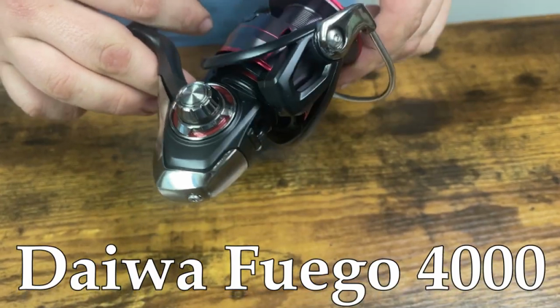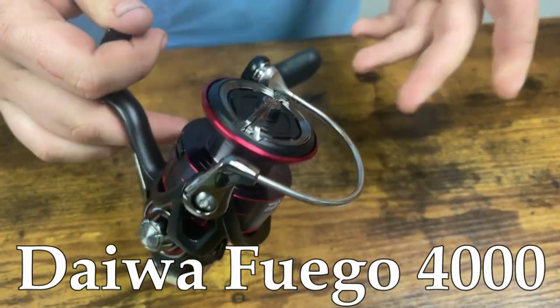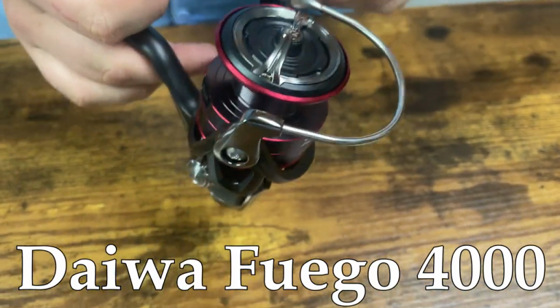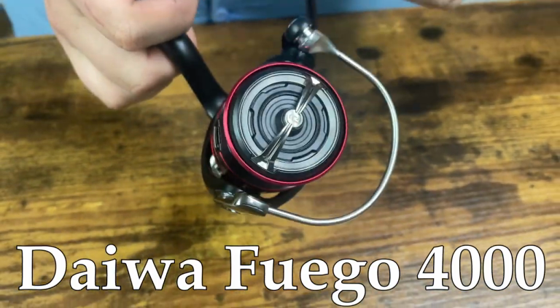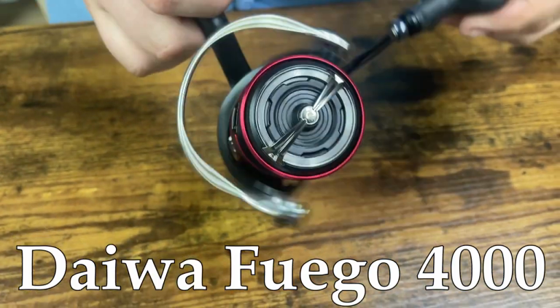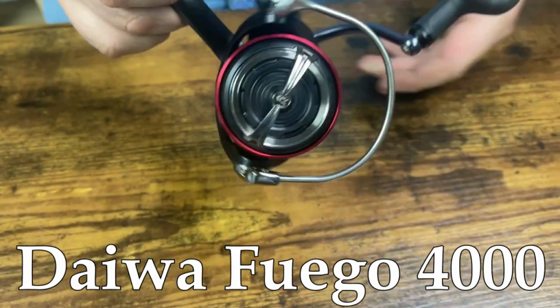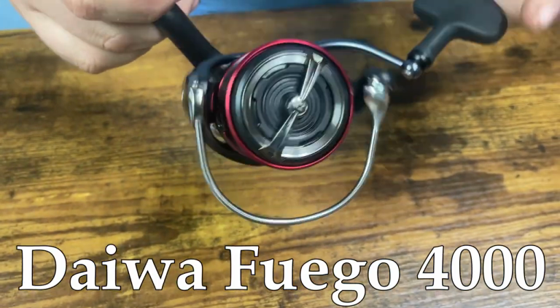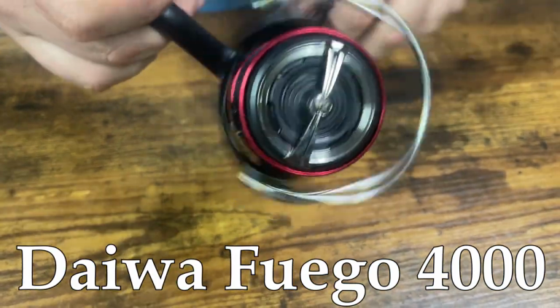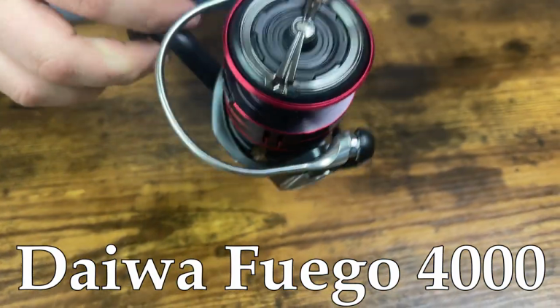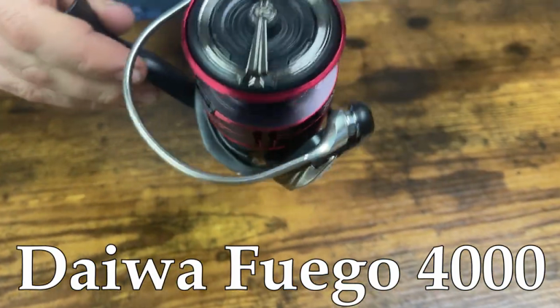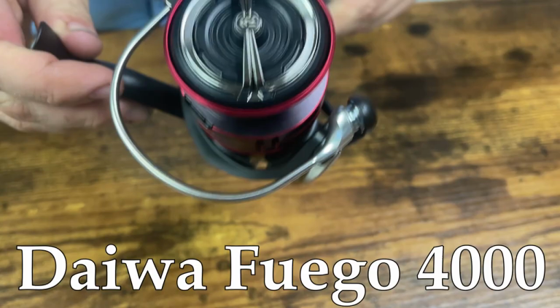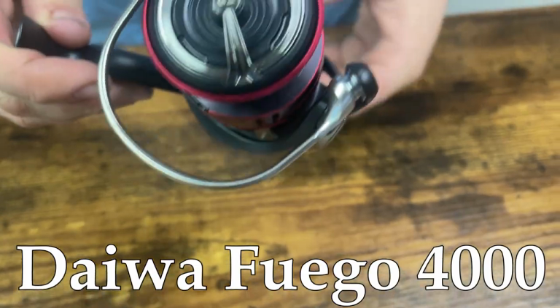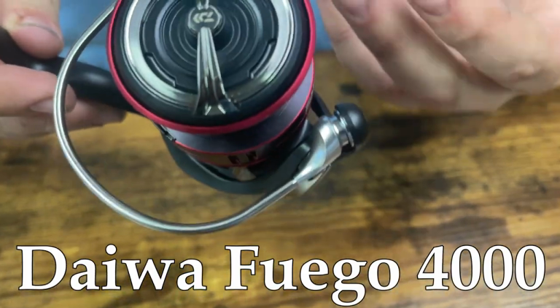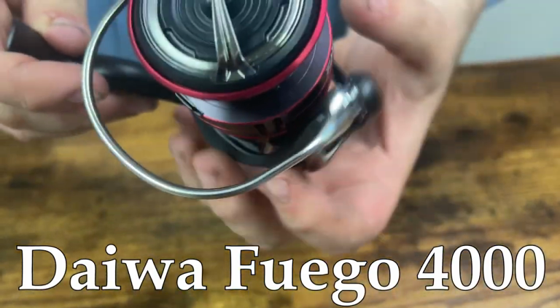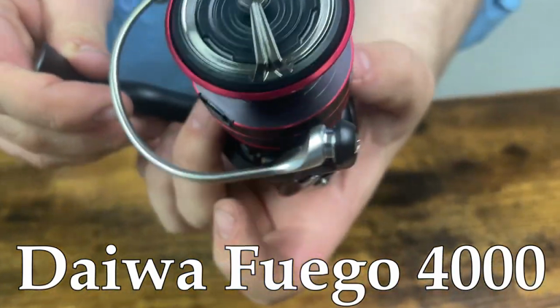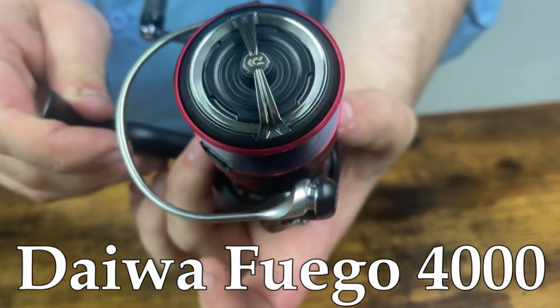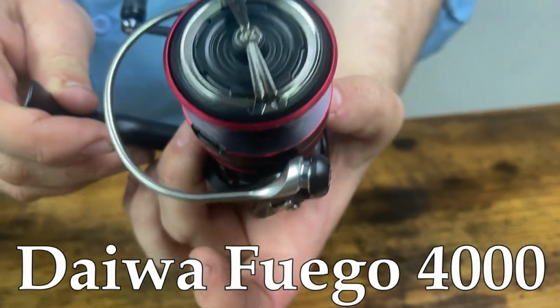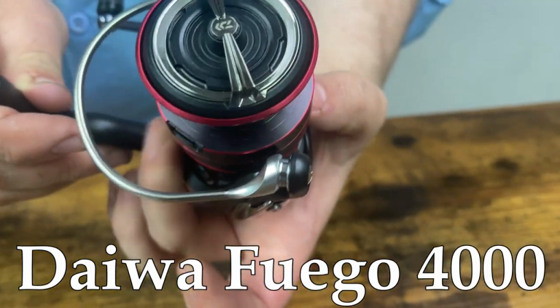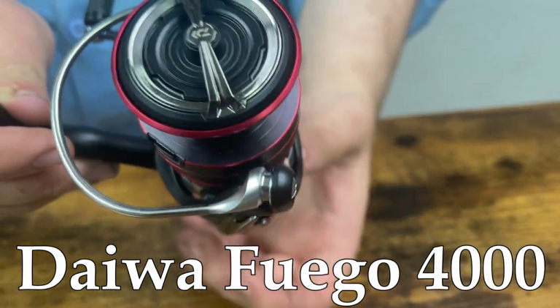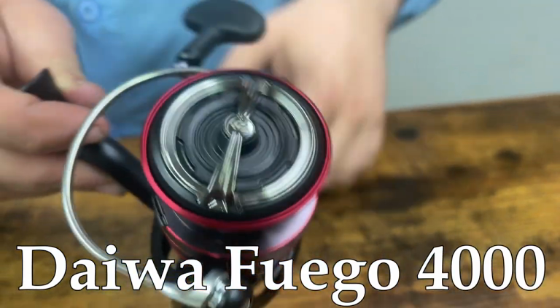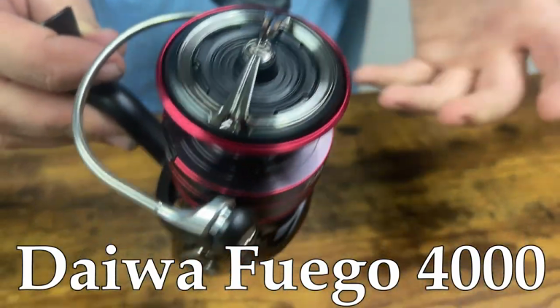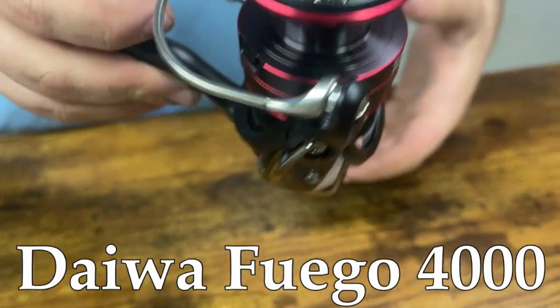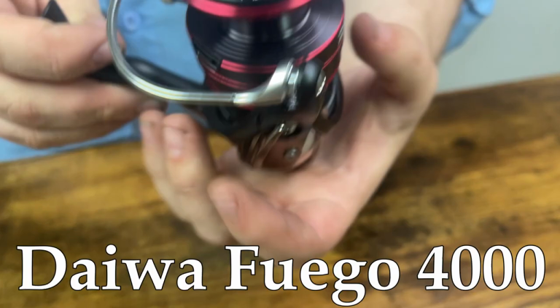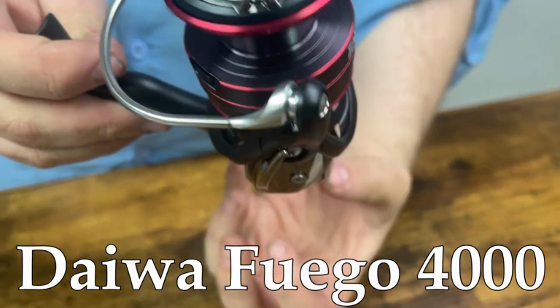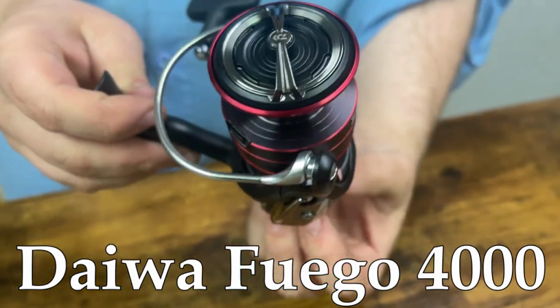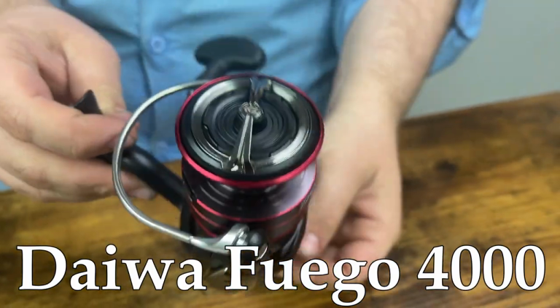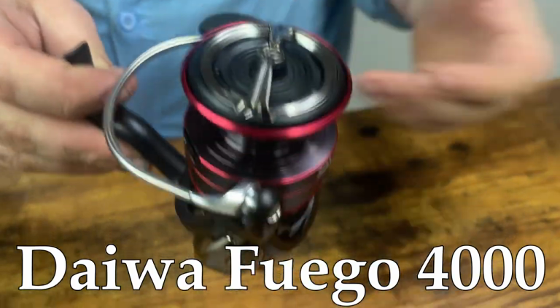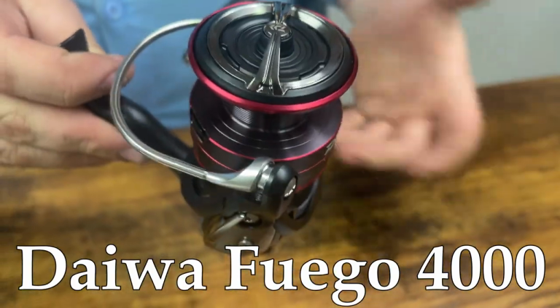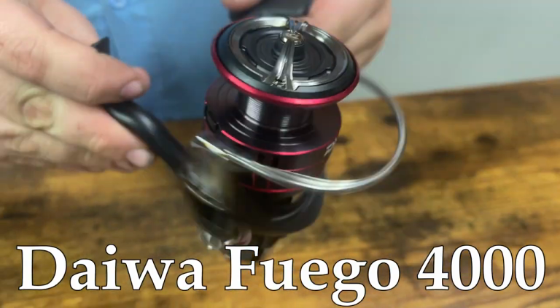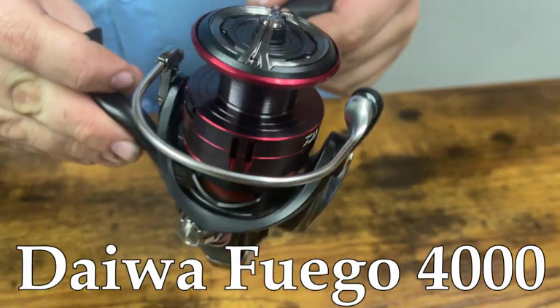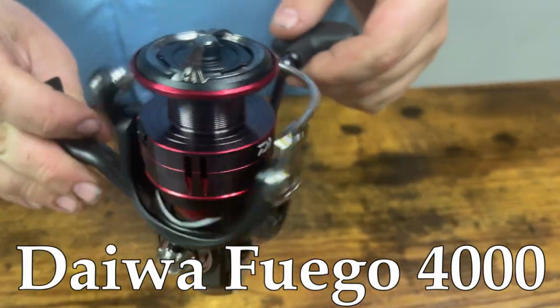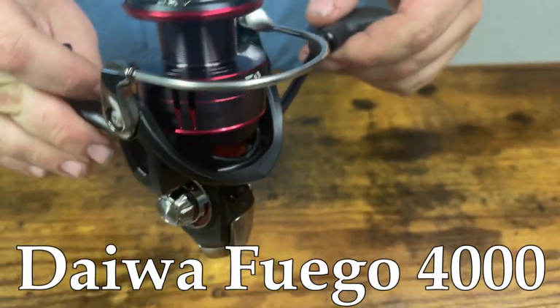One of the highlights of this reel is their sealing system. They use what Daiwa calls their Mag Seal, which is a way of sealing the anti-reverse housing that goes right underneath the spool and rotor here. What that does is keep water out of the main frame and housing. It's a very innovative design there on the seal.